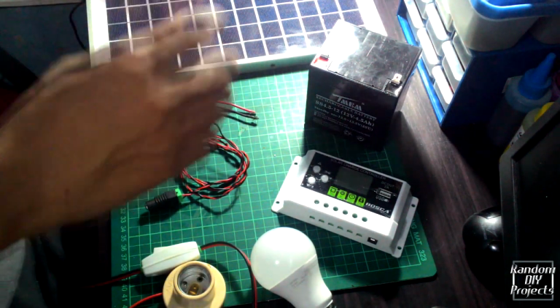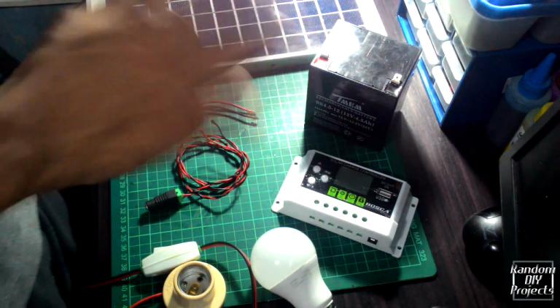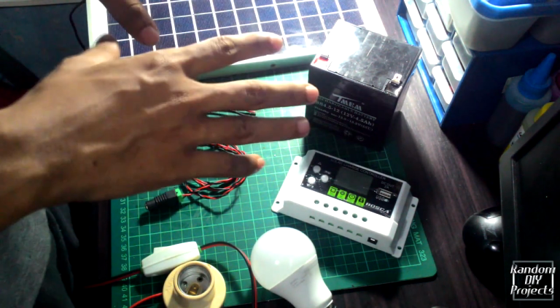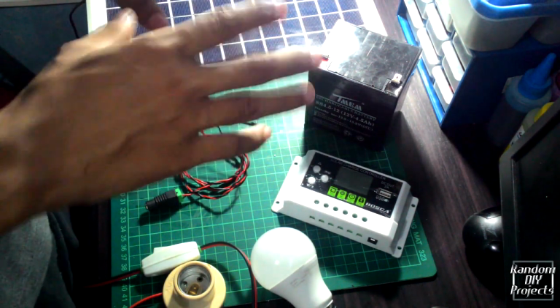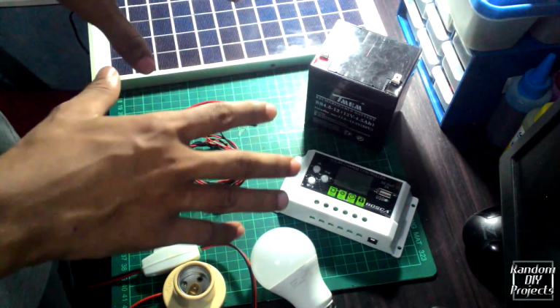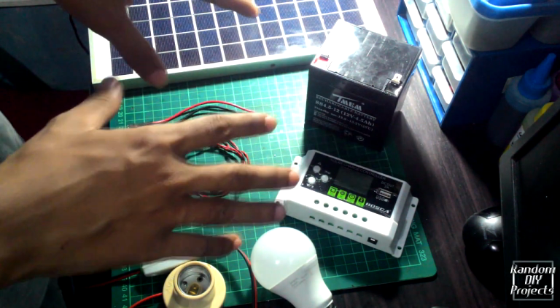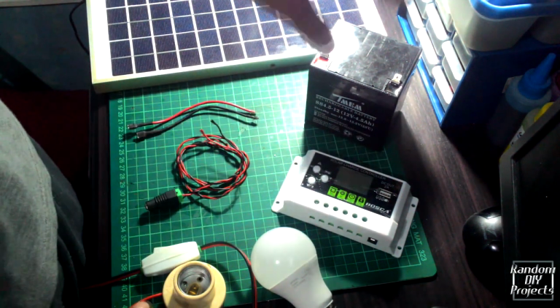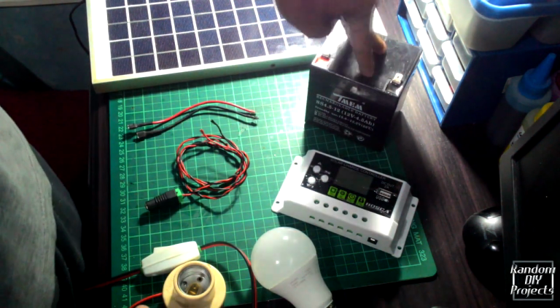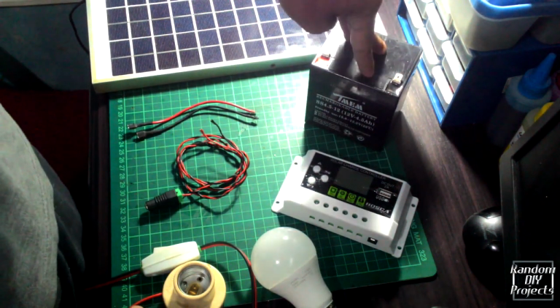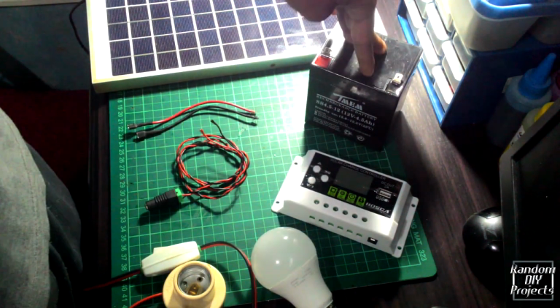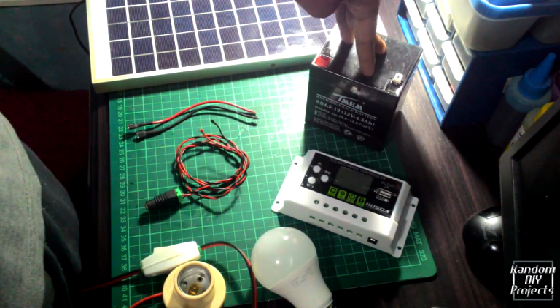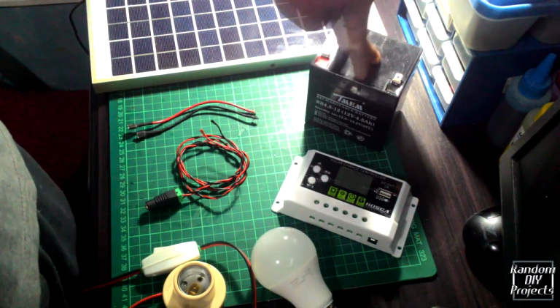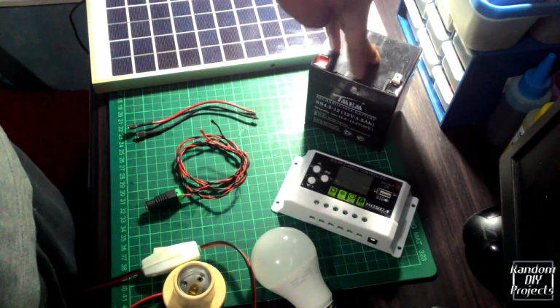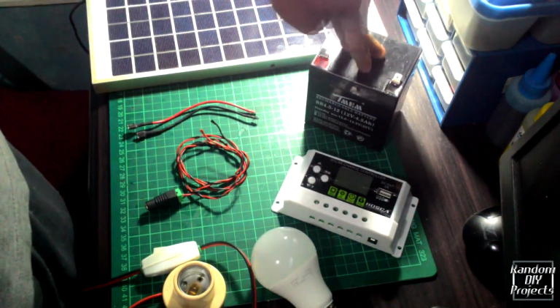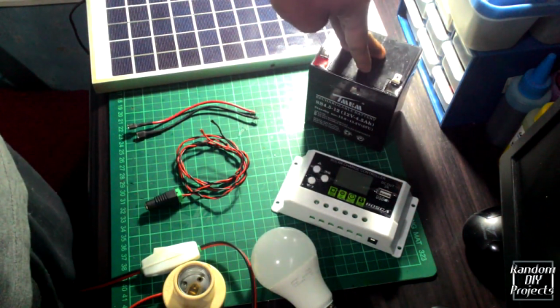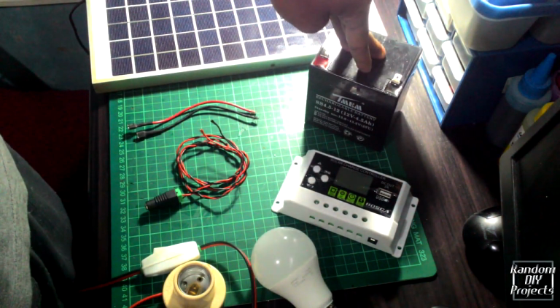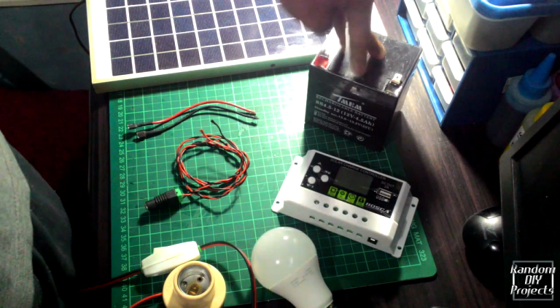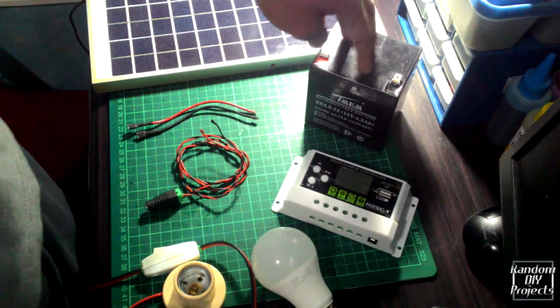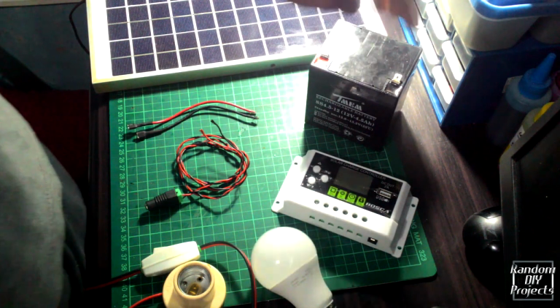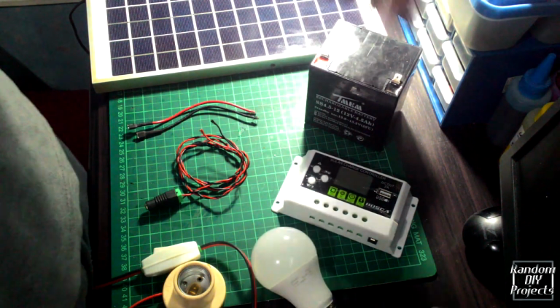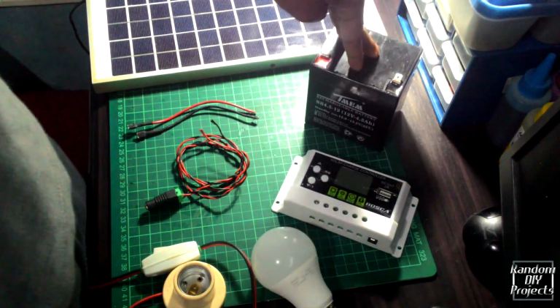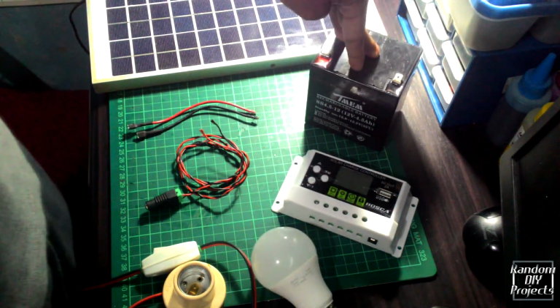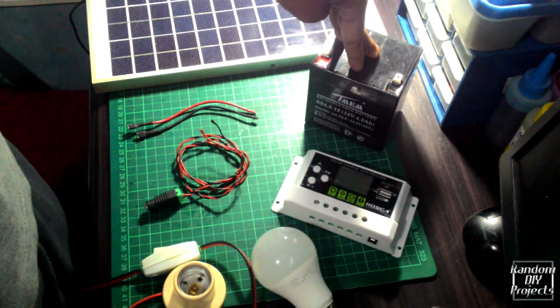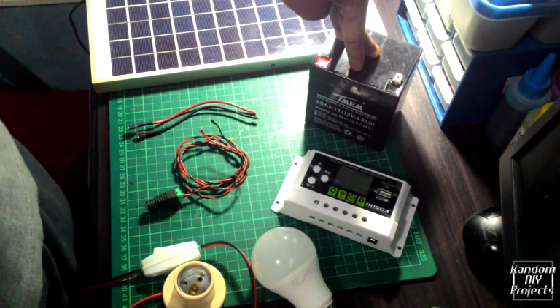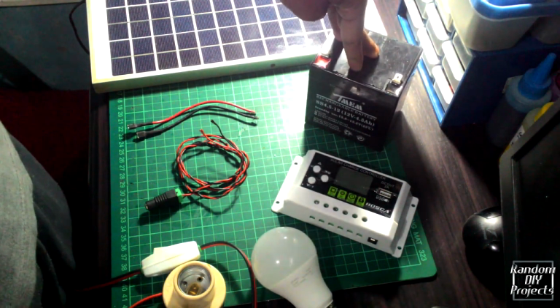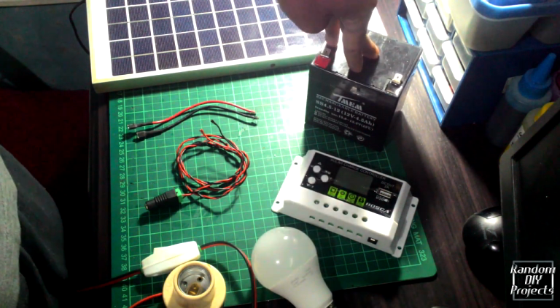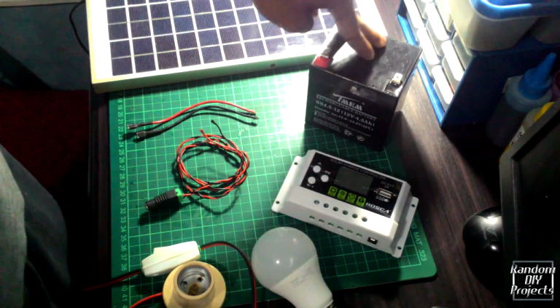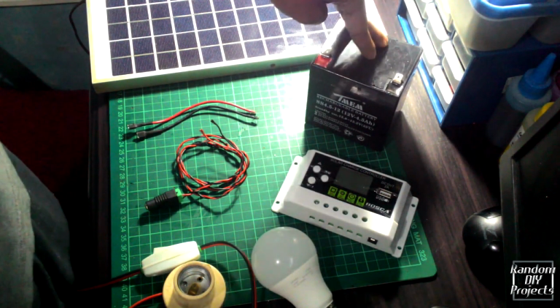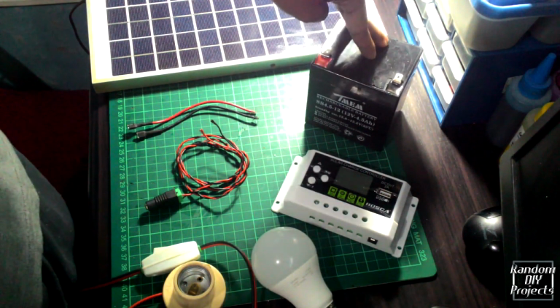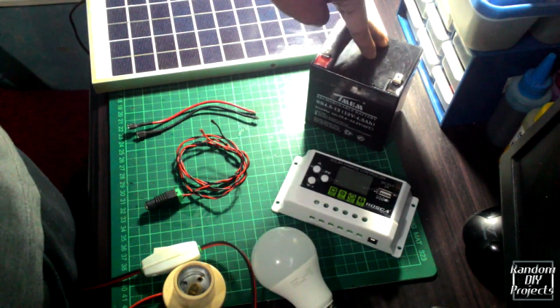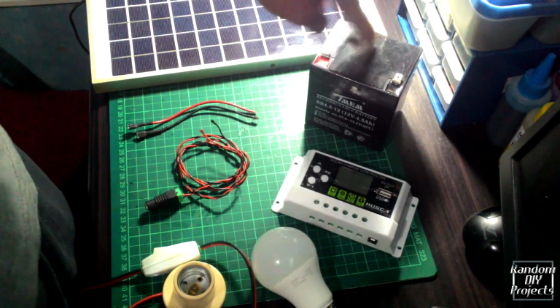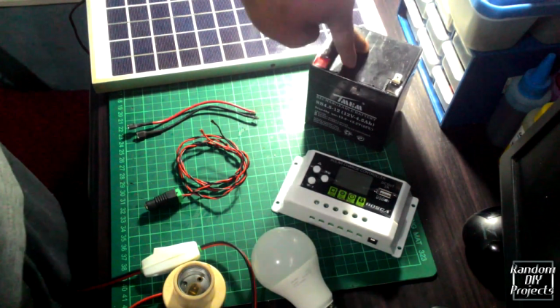When charging the battery it produces poisonous gas that affects your health, so I recommend you to place it outside when charging the battery.